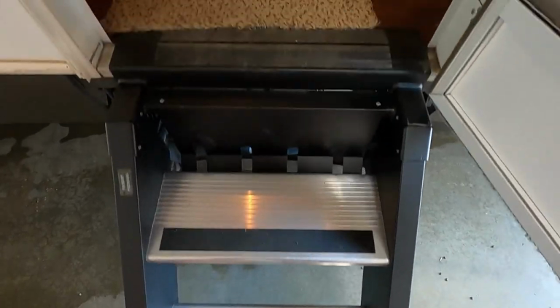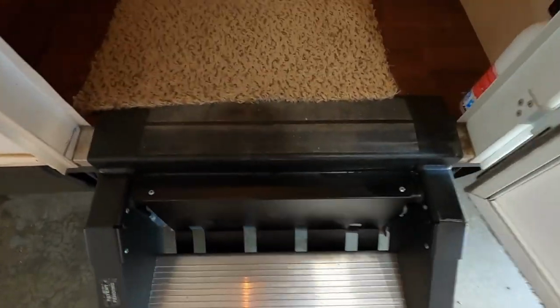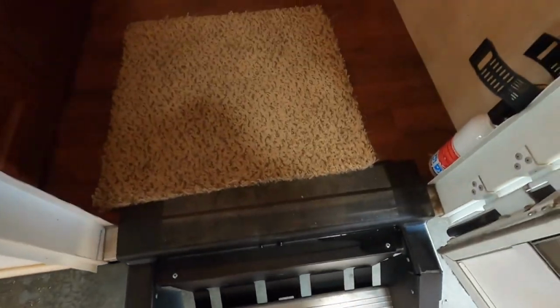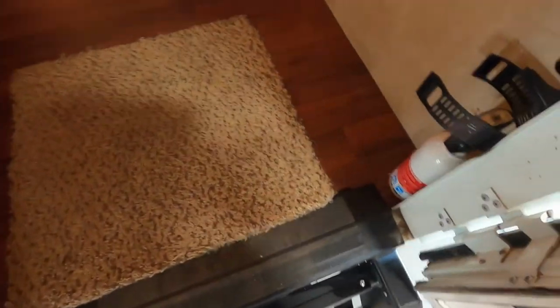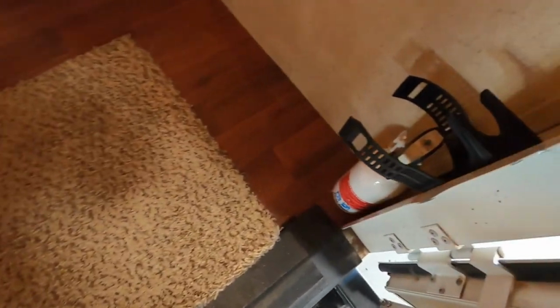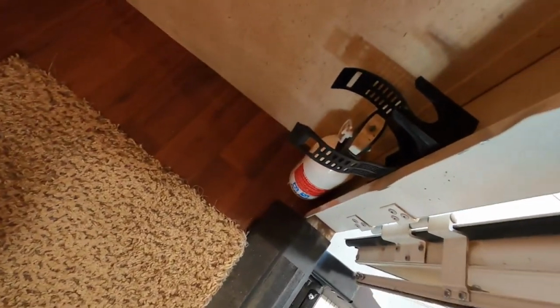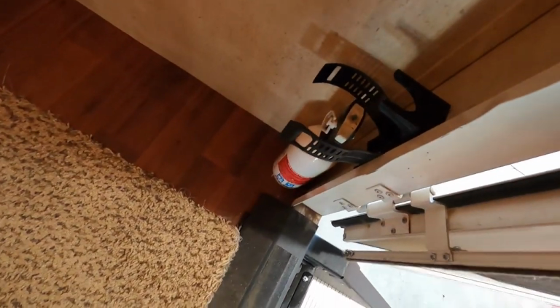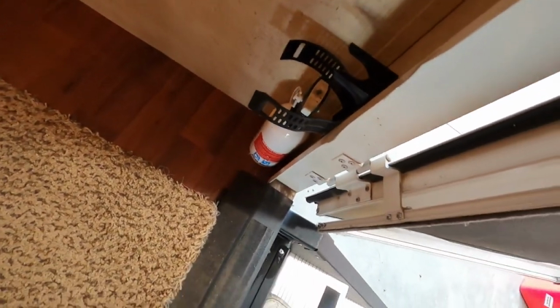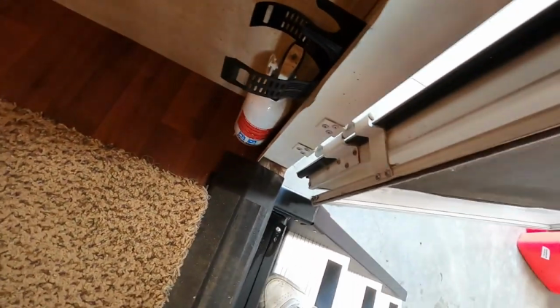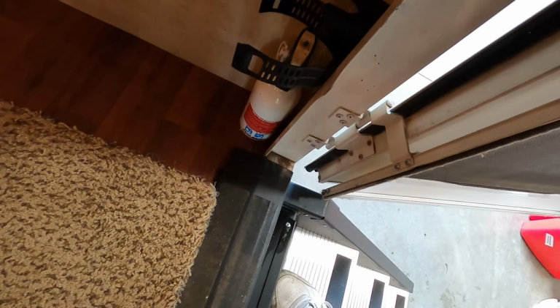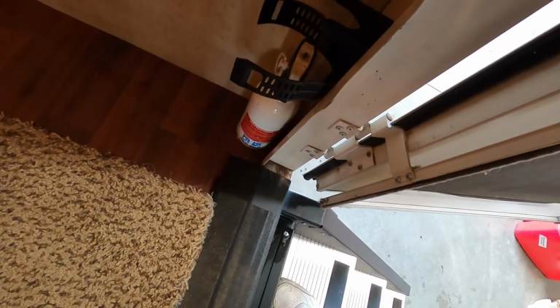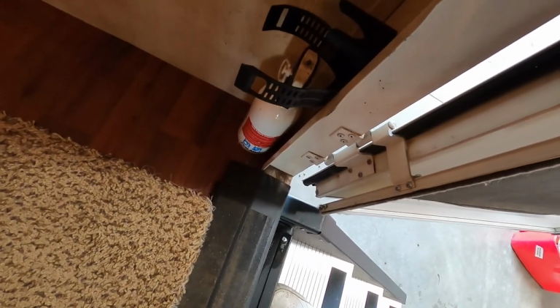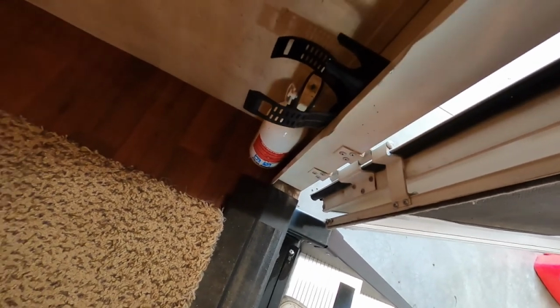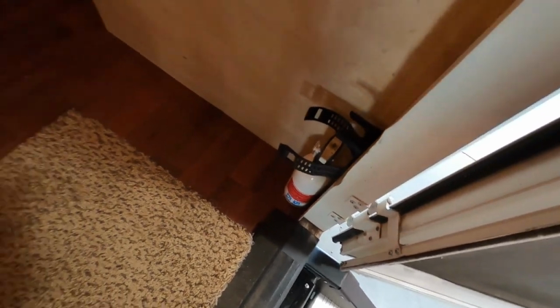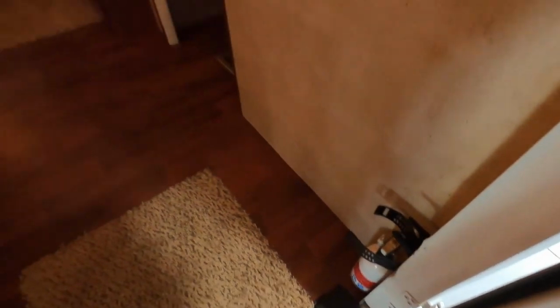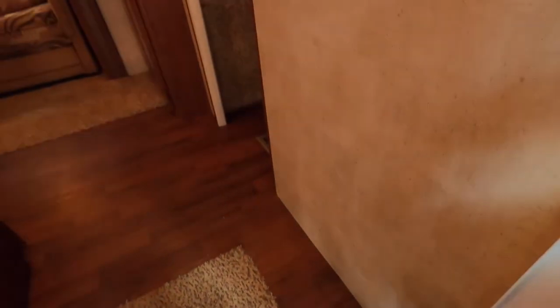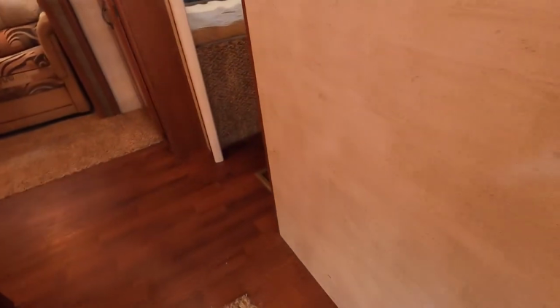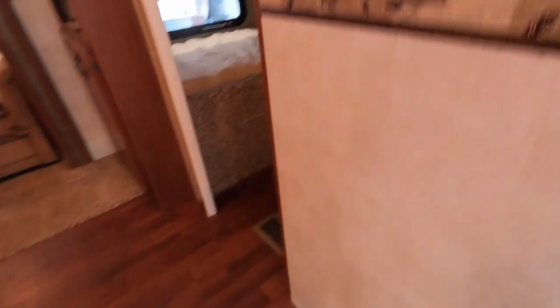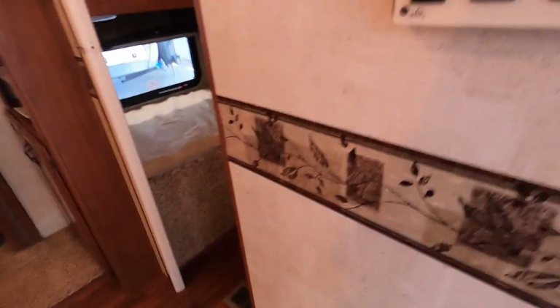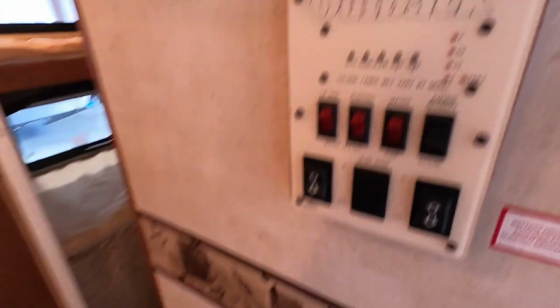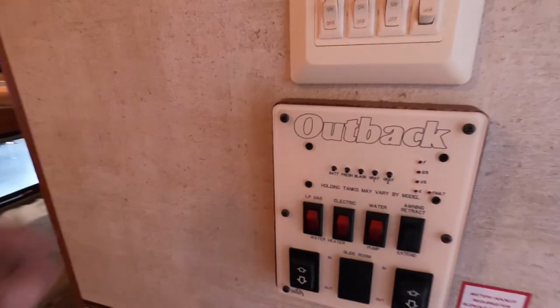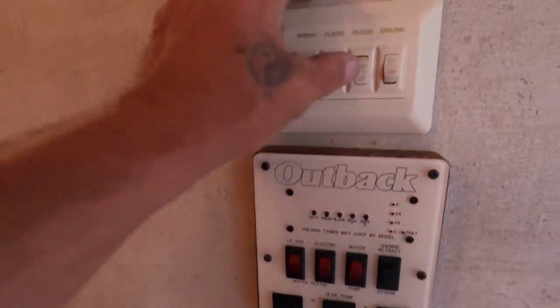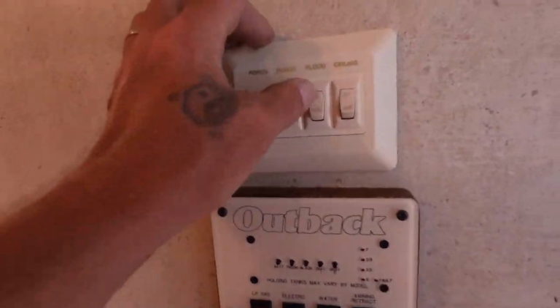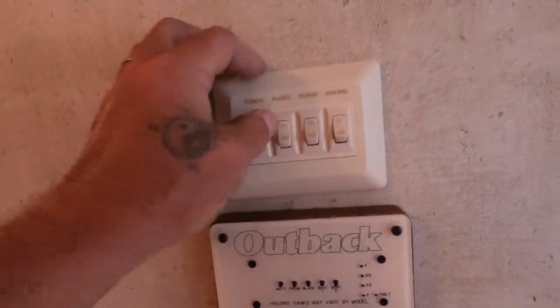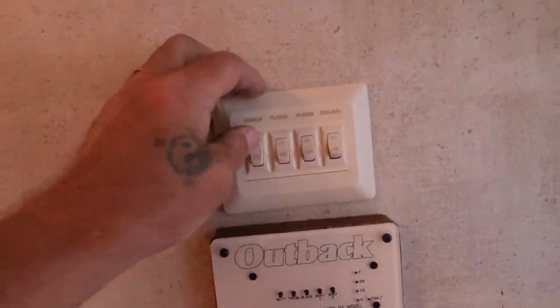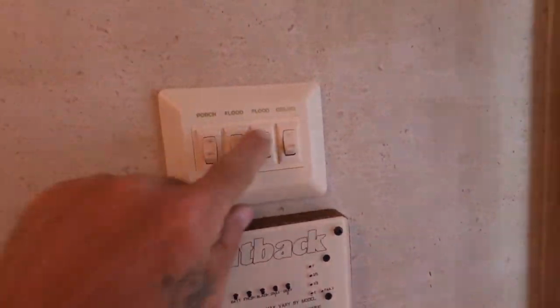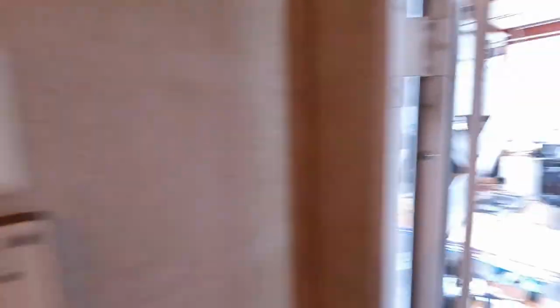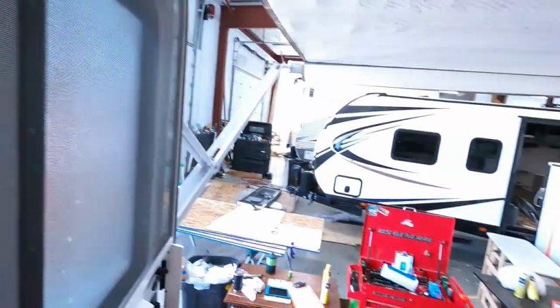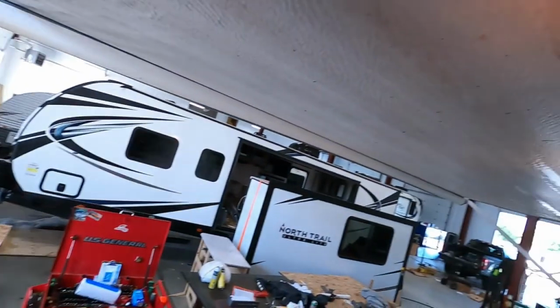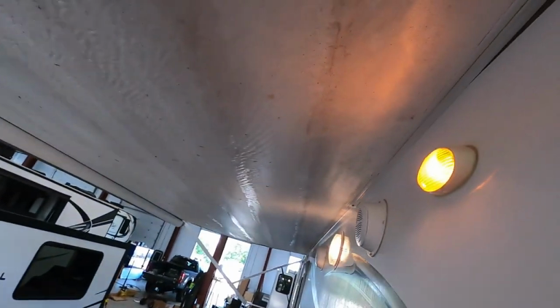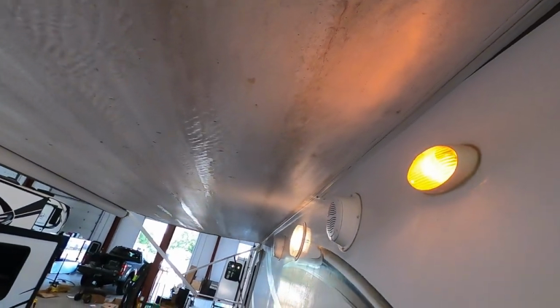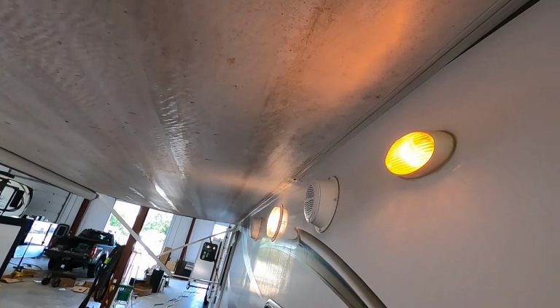All right, coming up inside the unit. First thing: pull out the fire extinguisher location — make sure you and everyone at camp knows your fire extinguisher is located by the entry doorway. Coming in to my right there are all those outdoor flood lights that I didn't have turned on when I was showing you earlier.